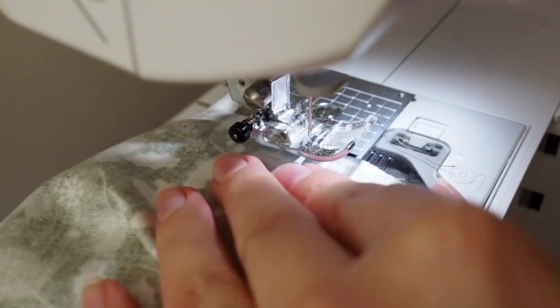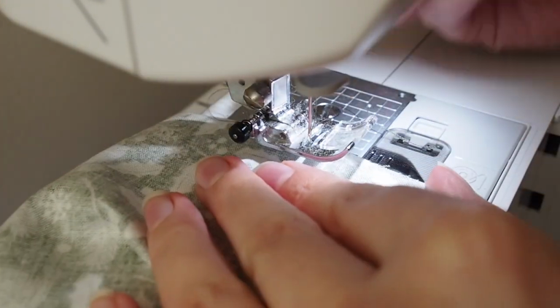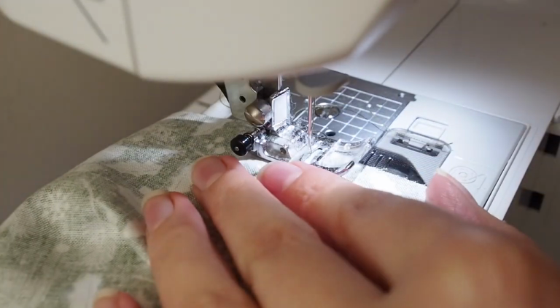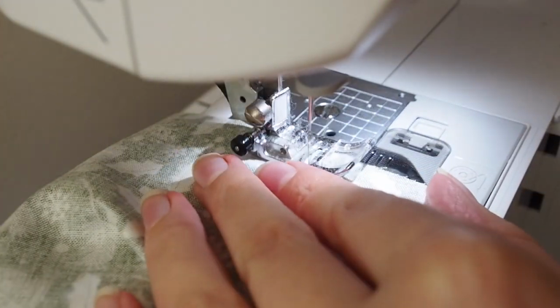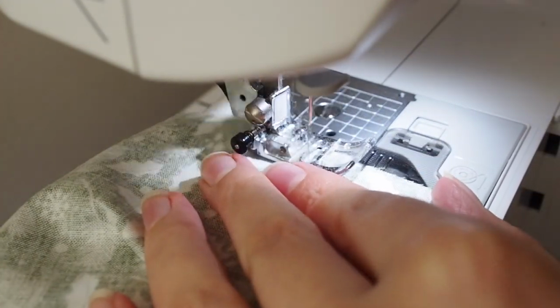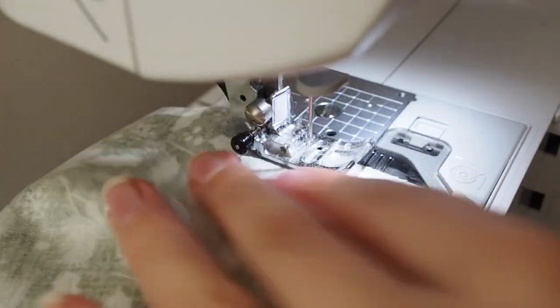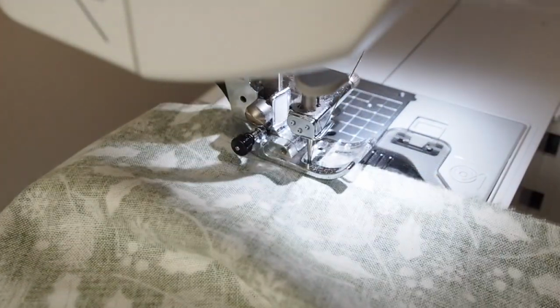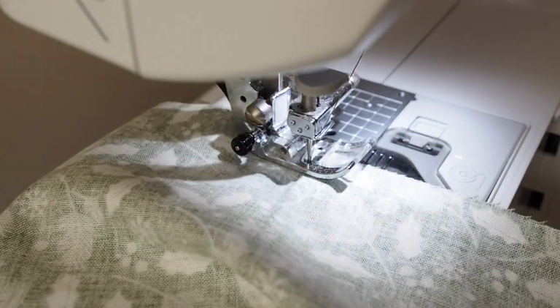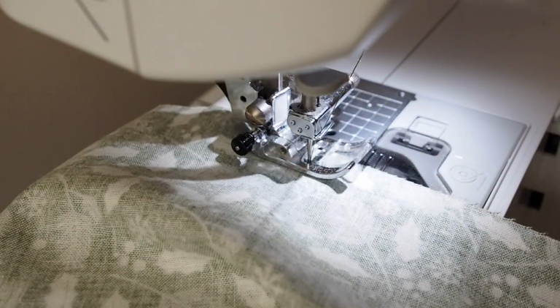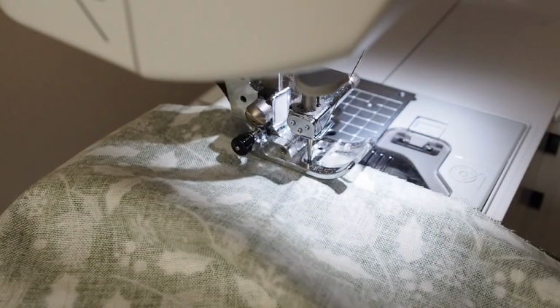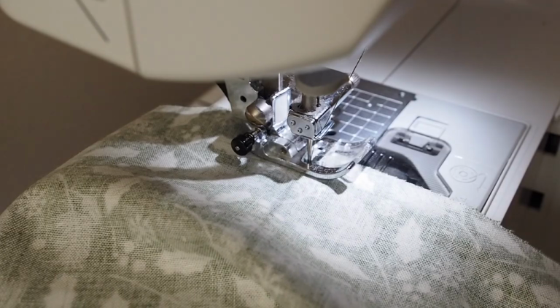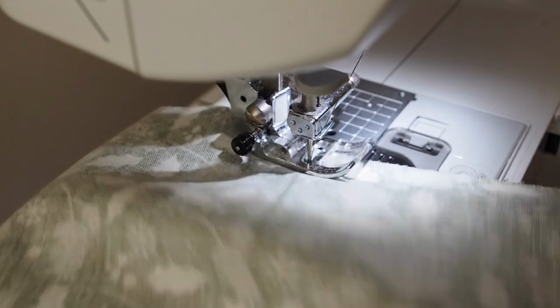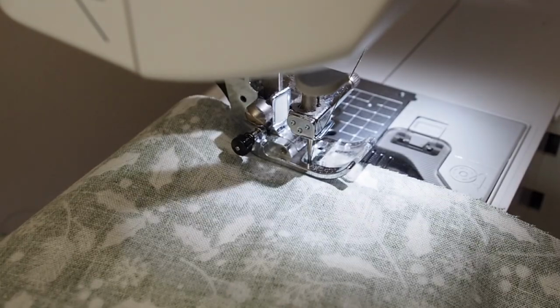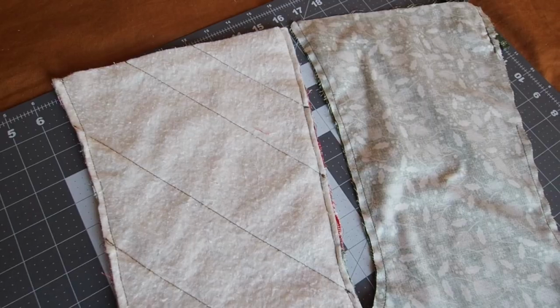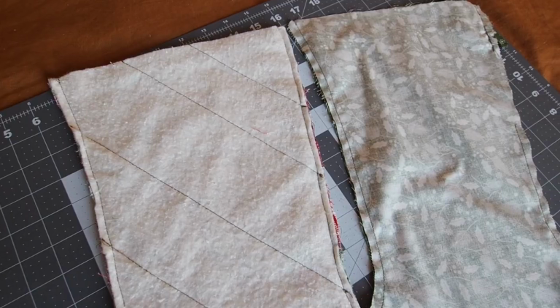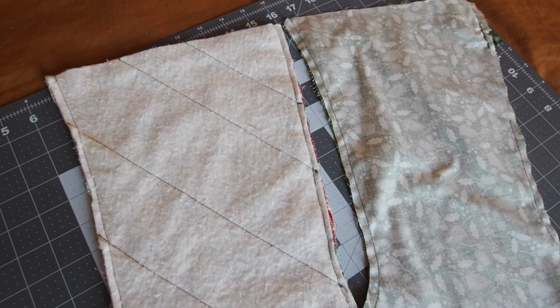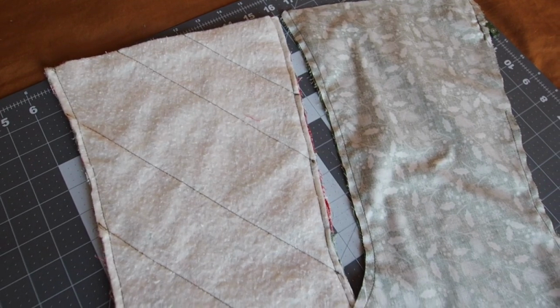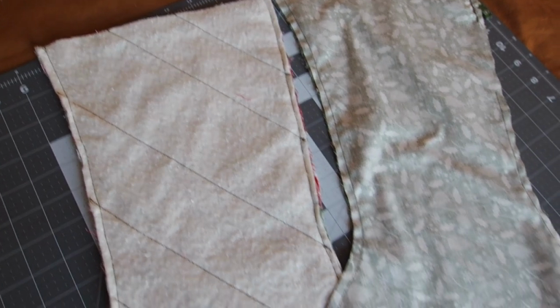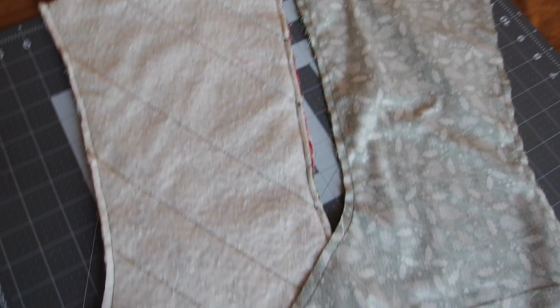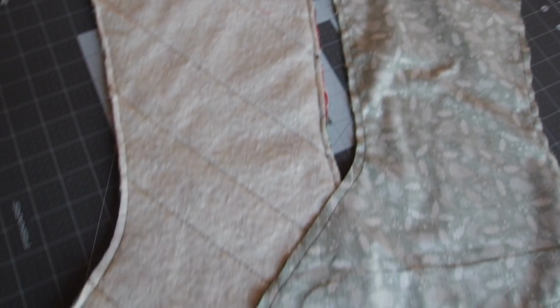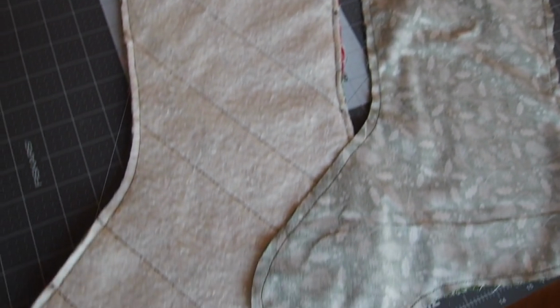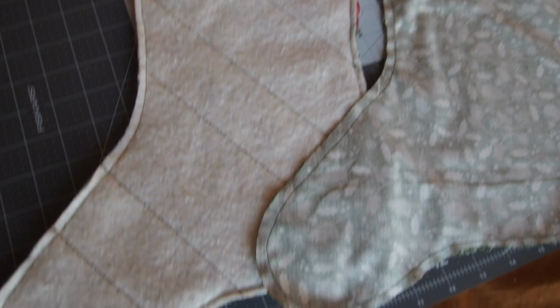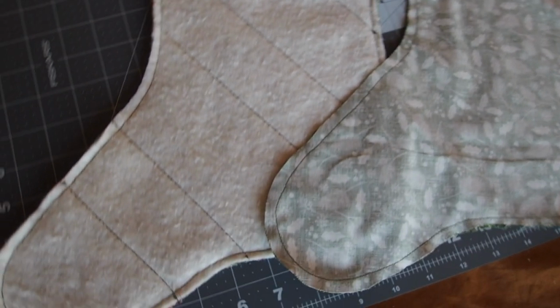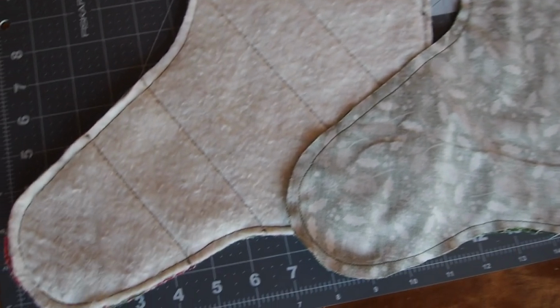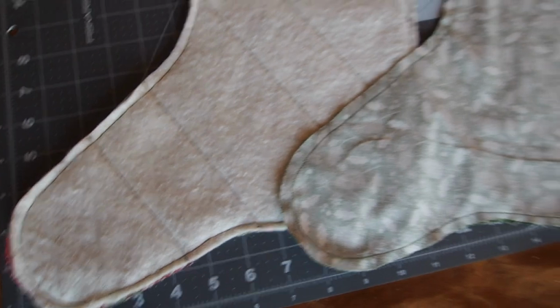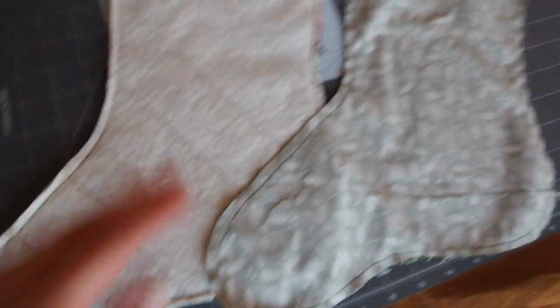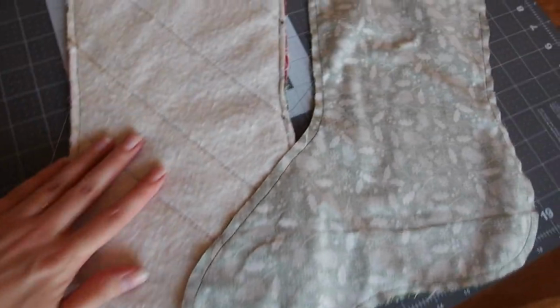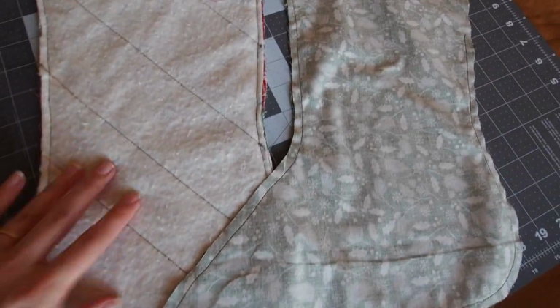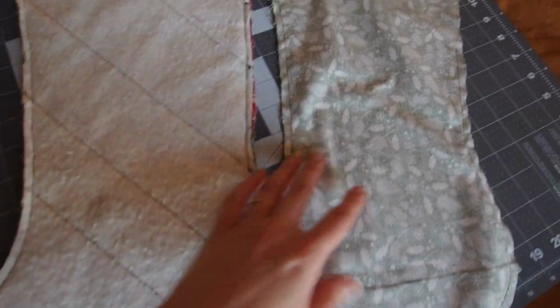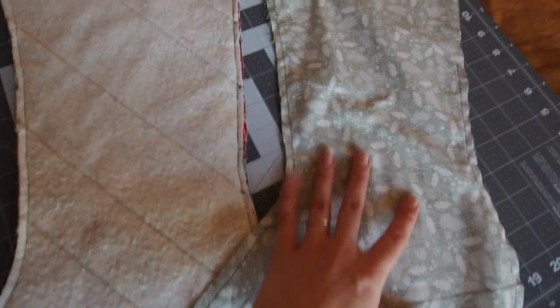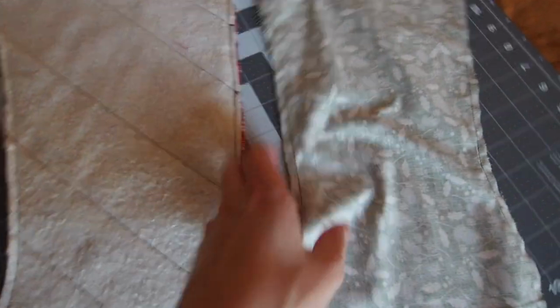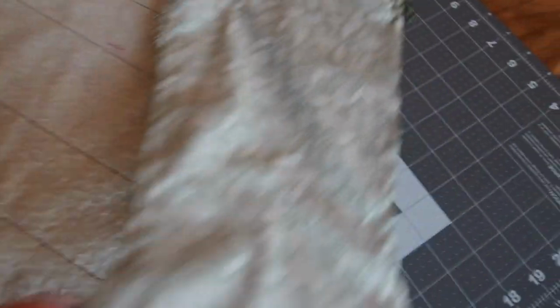Then repeat that again — minus the loop — with the quilted front and back, and then we end up with two pieces like this: the quilted front and back together, and the lining front and back together.